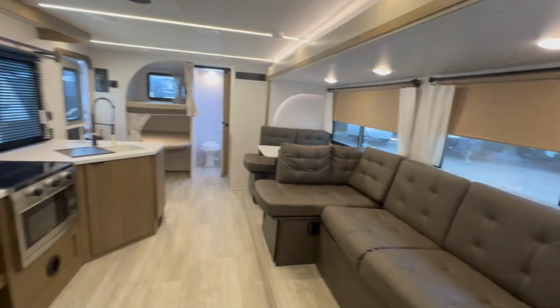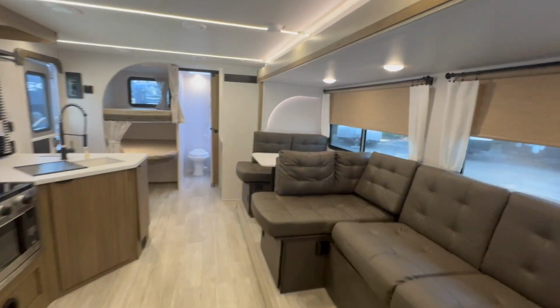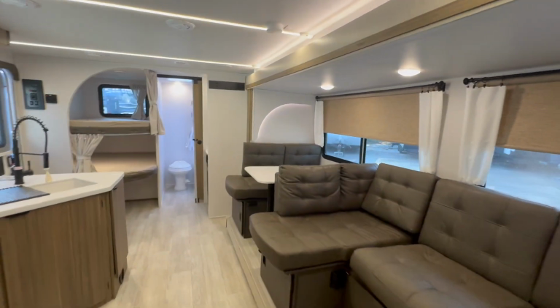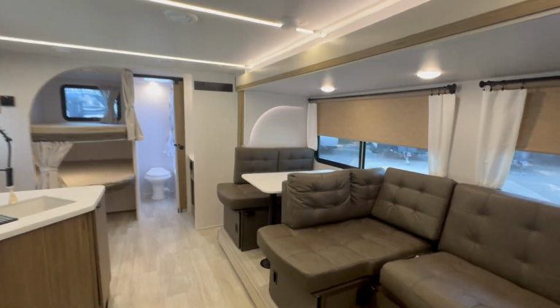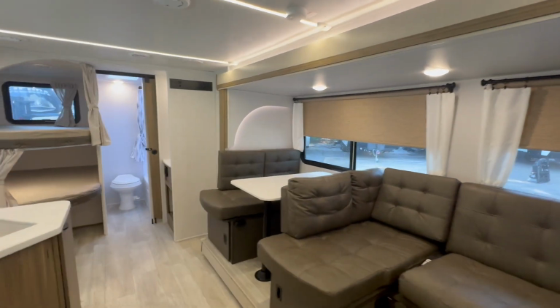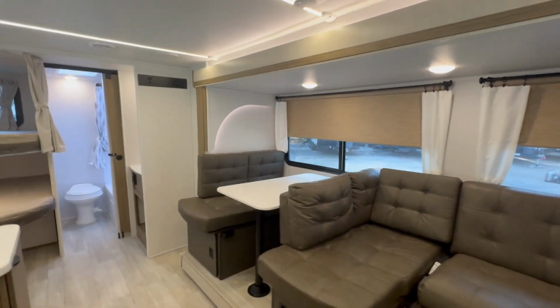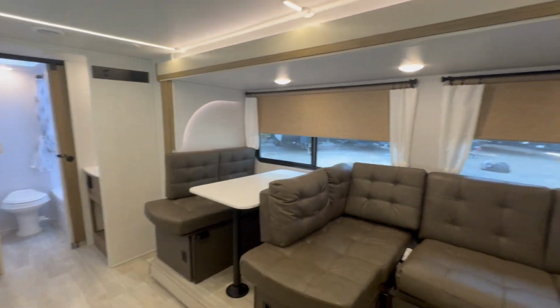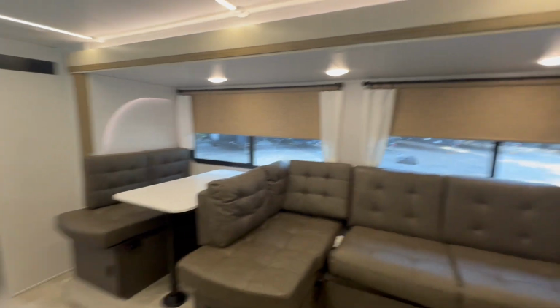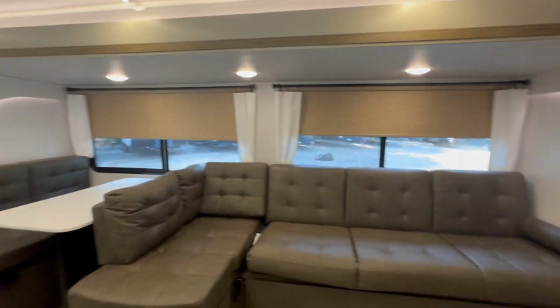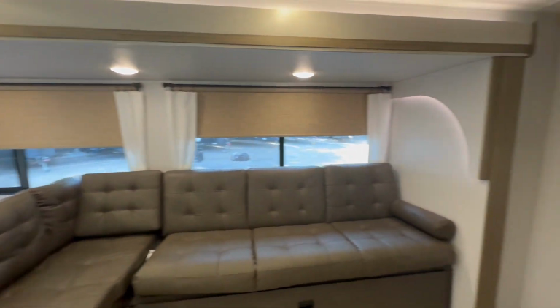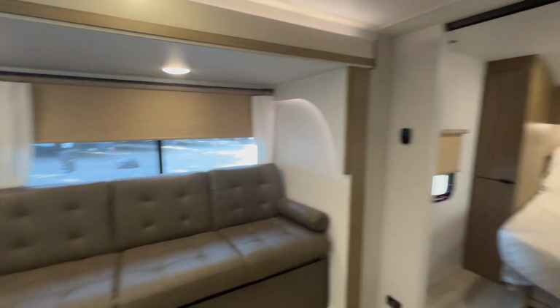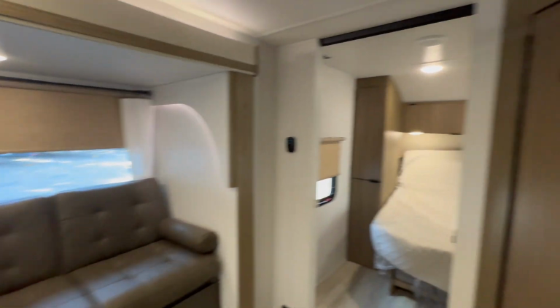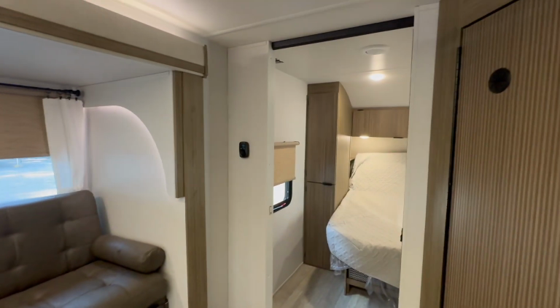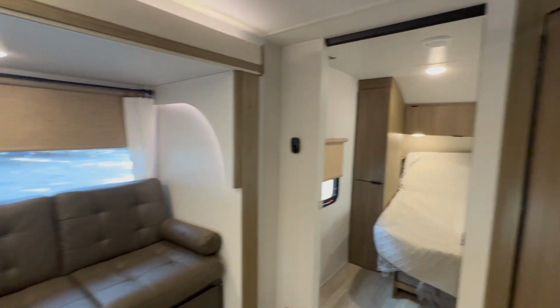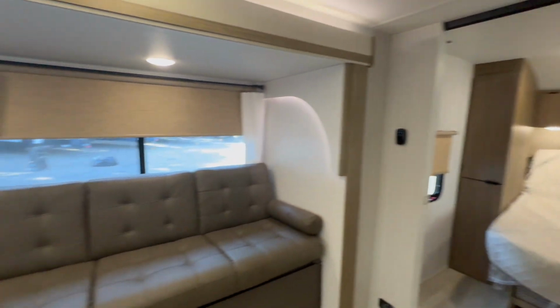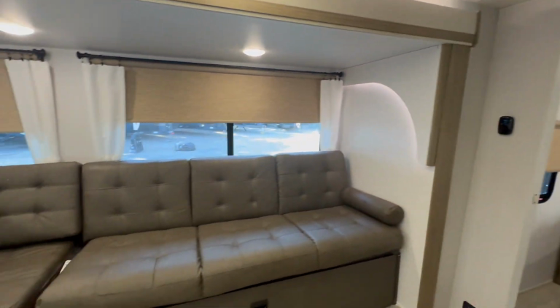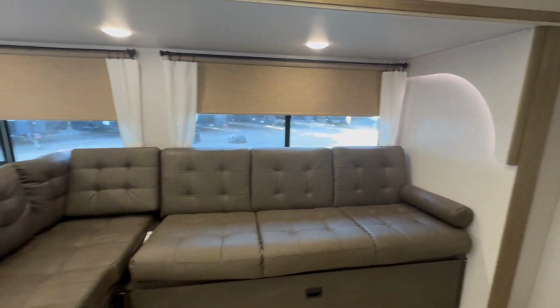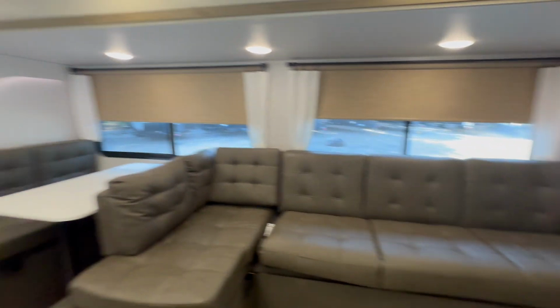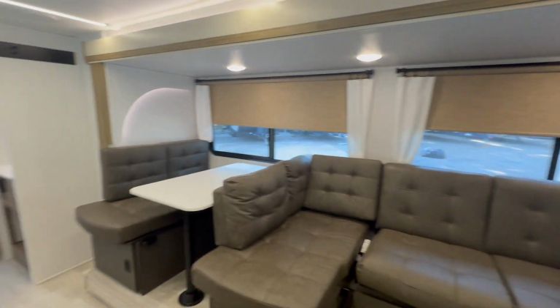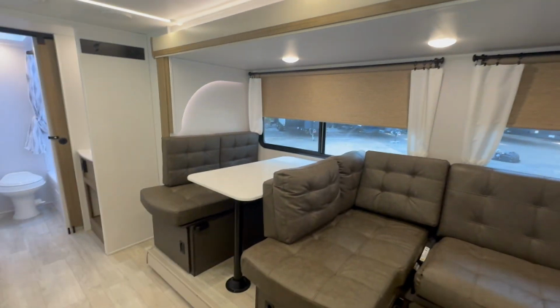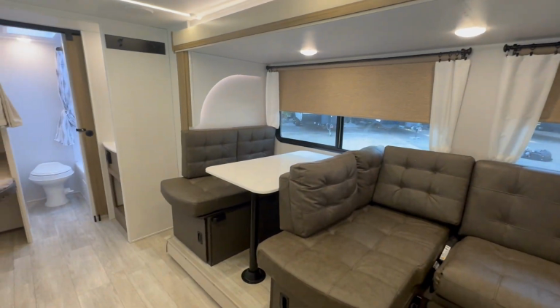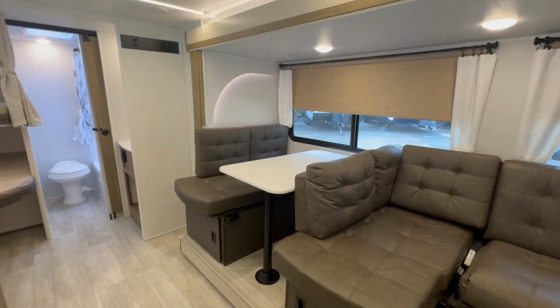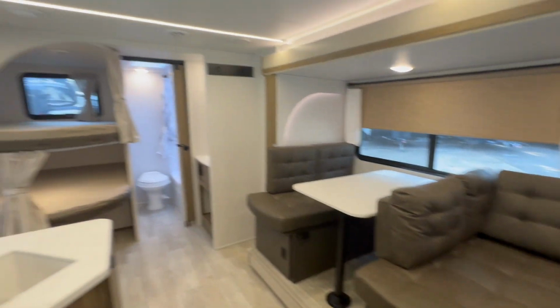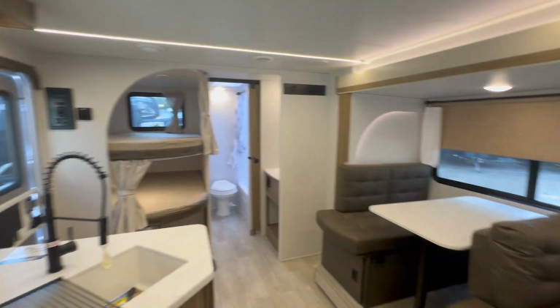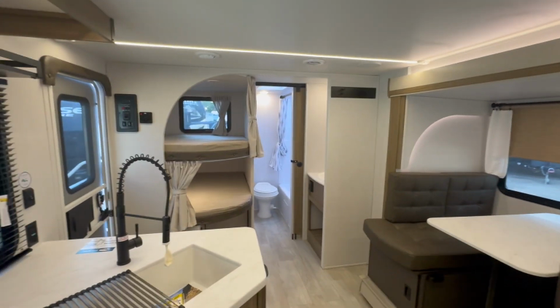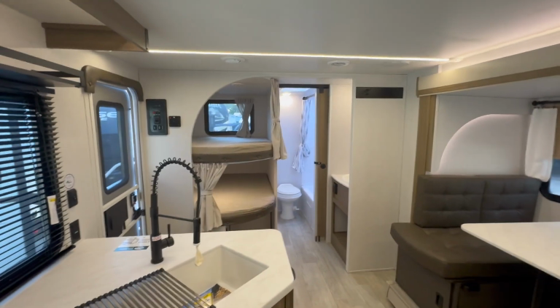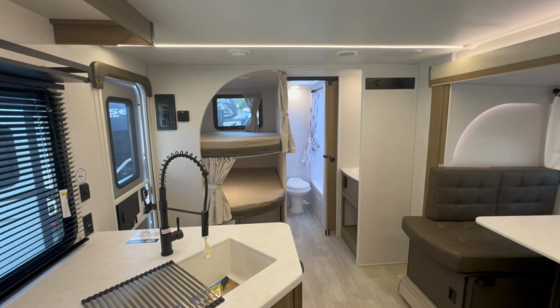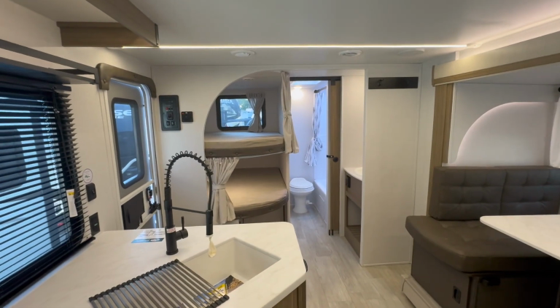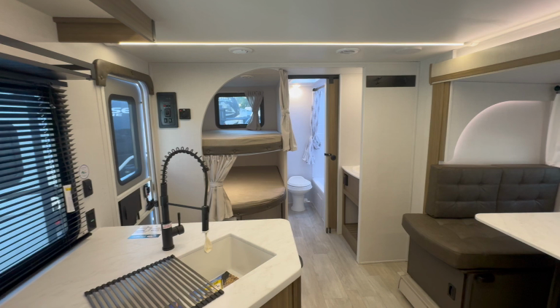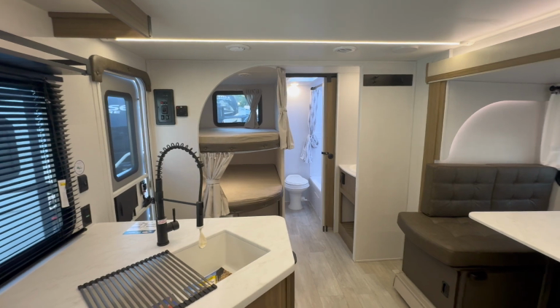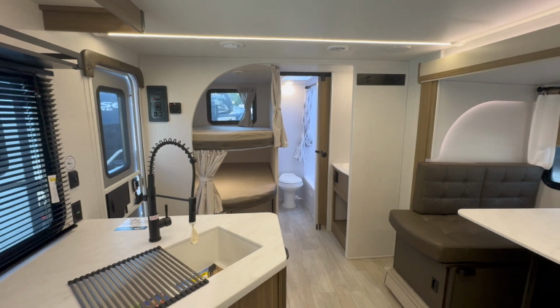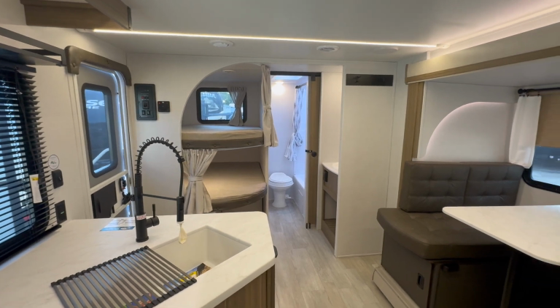An absolute great all-around camper for your family — sleeping for two in the master, two on the jackknife, two on the dinette, and two more in the bunks, or really four more in the bunks if you had littles.